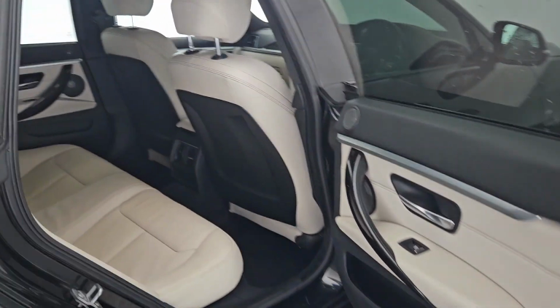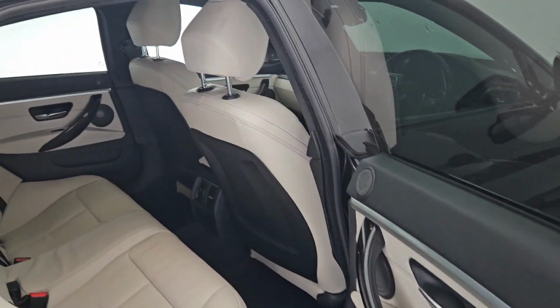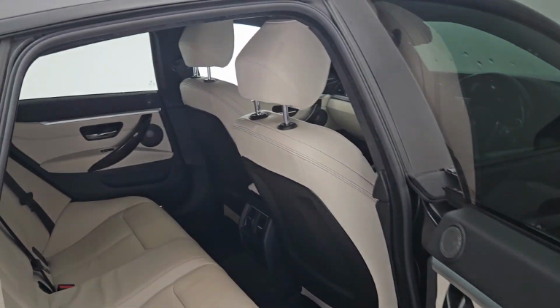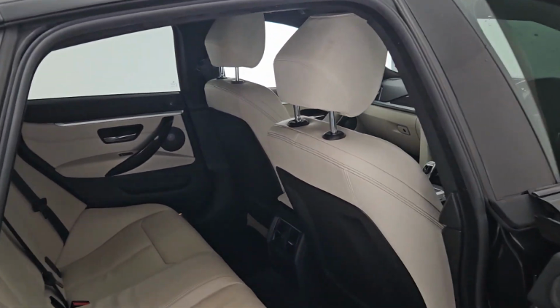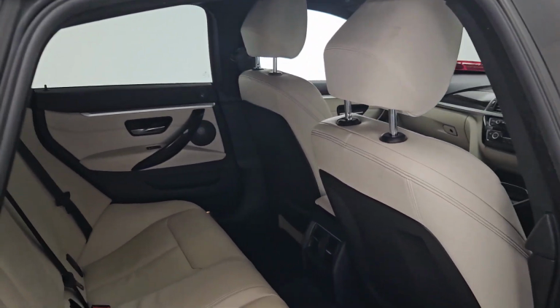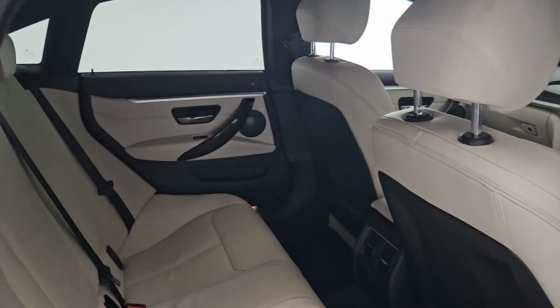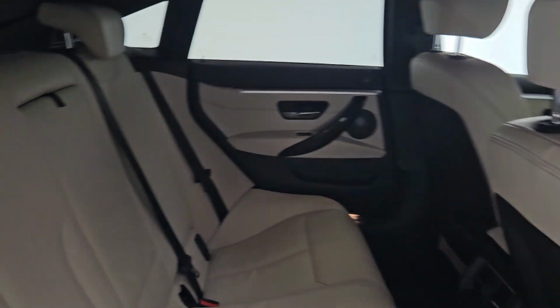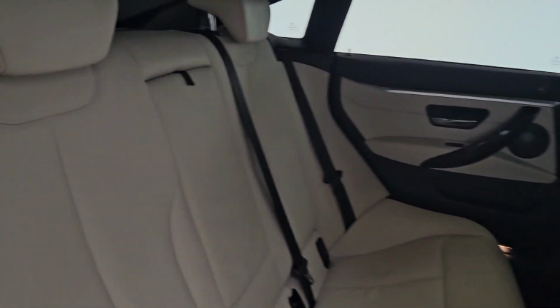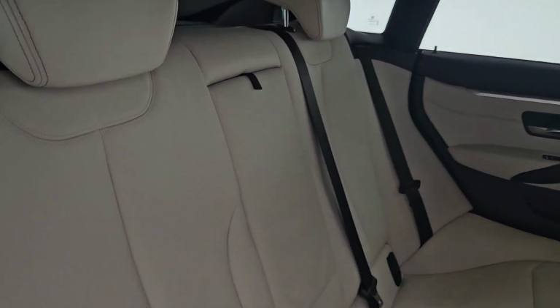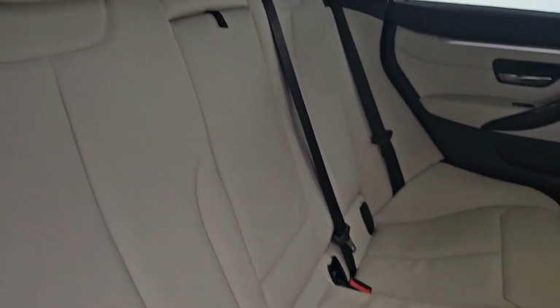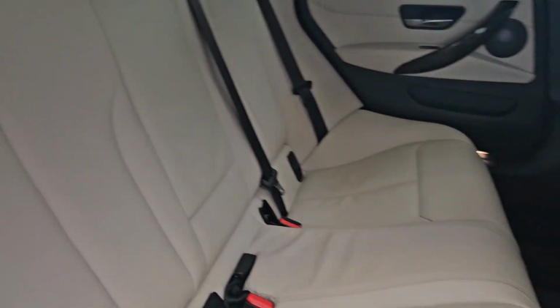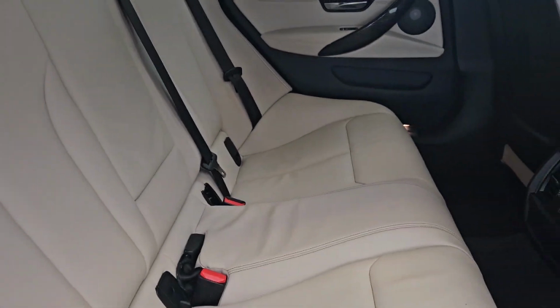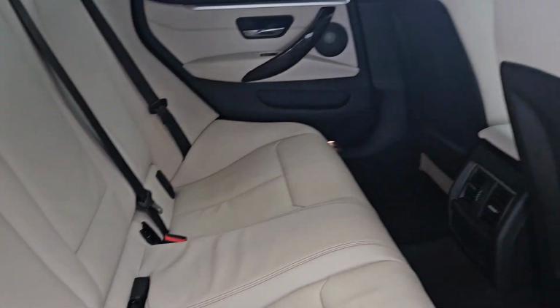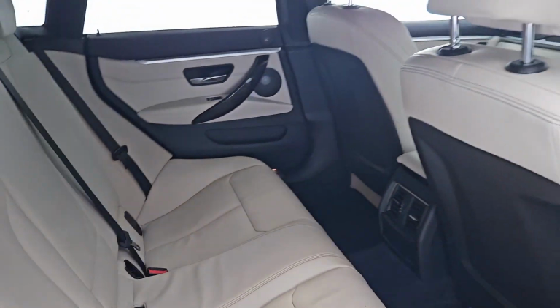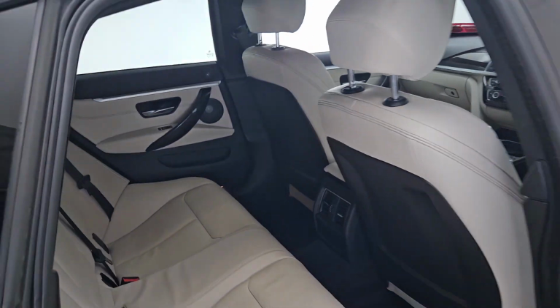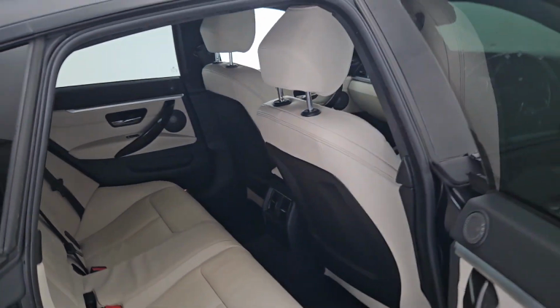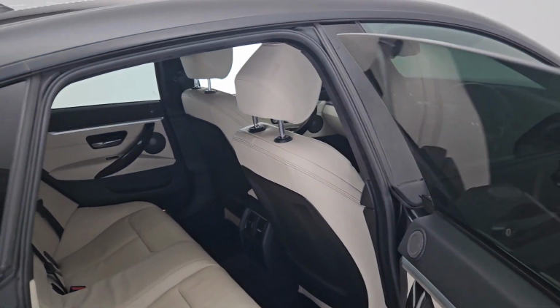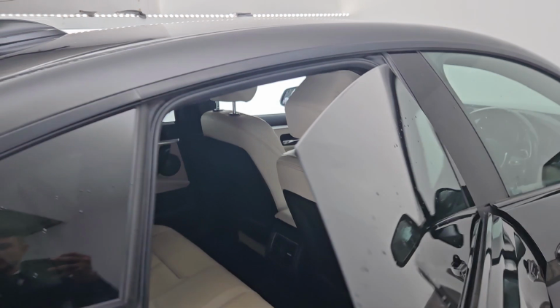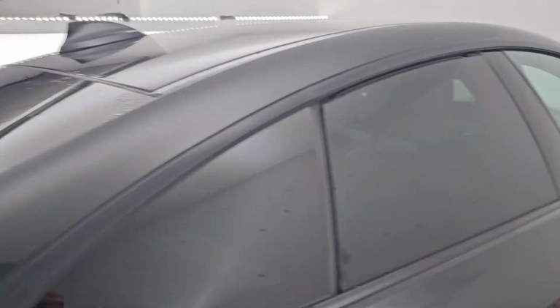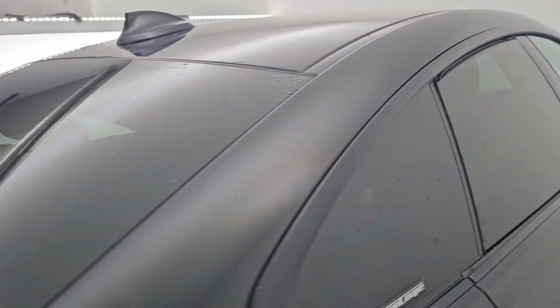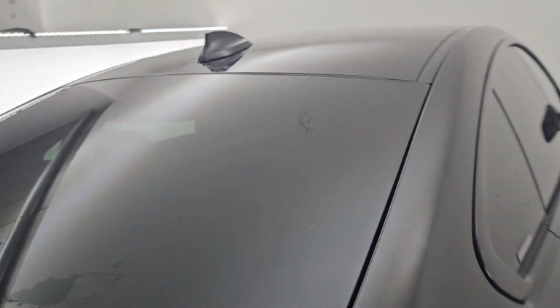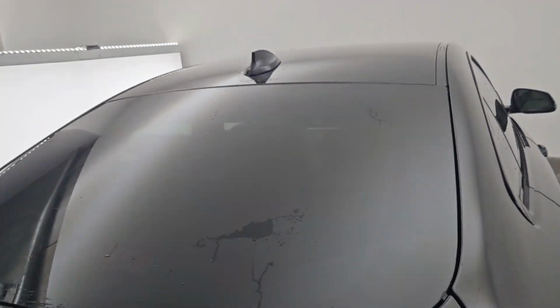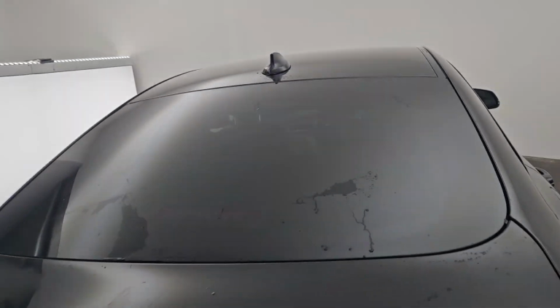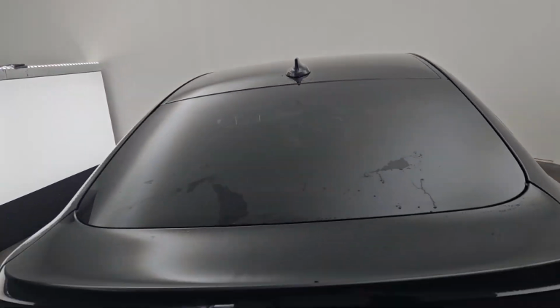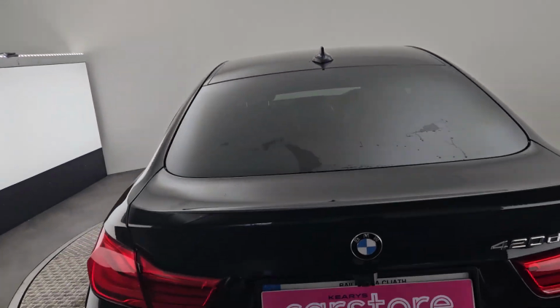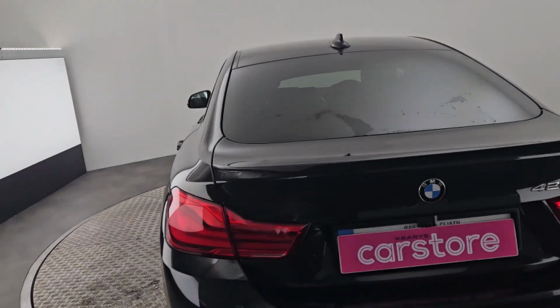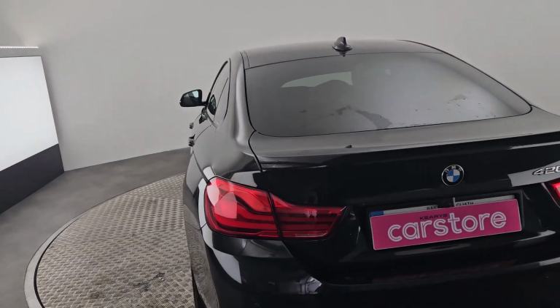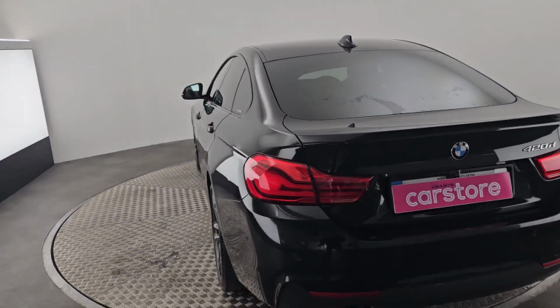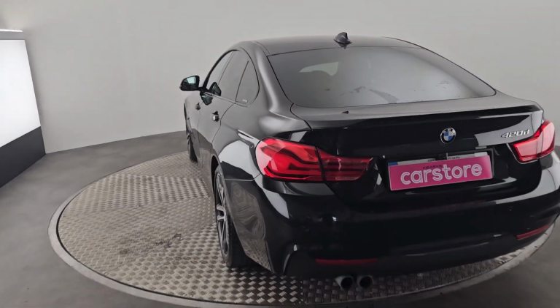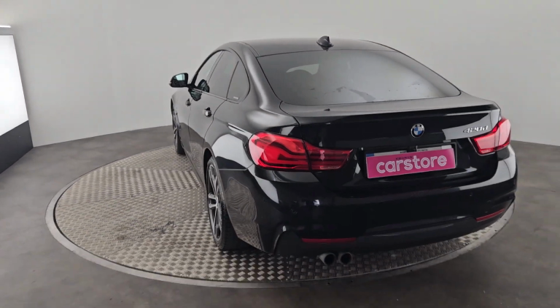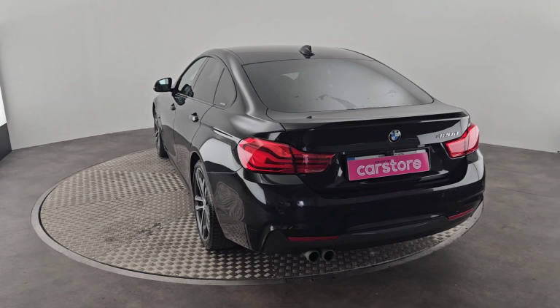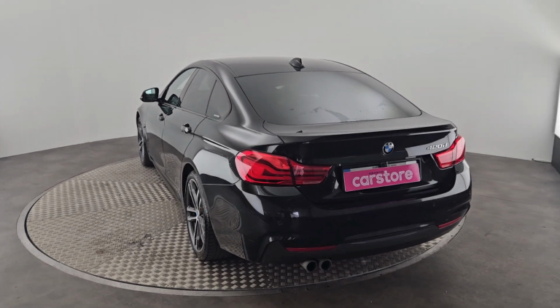Harman Kardon speakers, so you do get the upgraded sound system with the M Sport. And again, cream leather seats in the back with two ISOFIX points. The car does come with our Kiri's one year warranty. It's fully serviced and validated by ourselves as well.